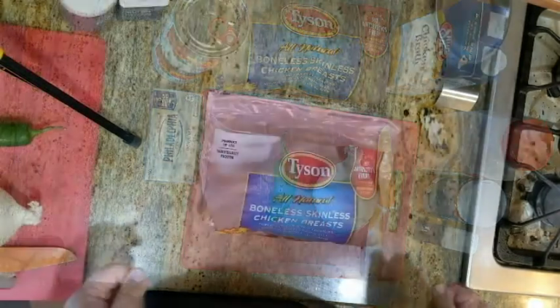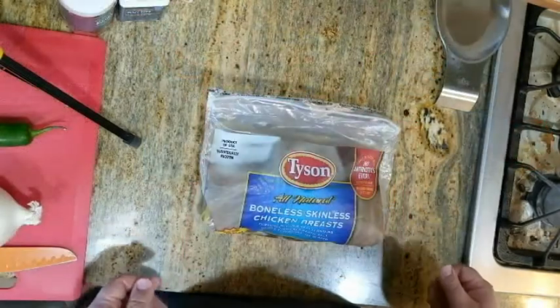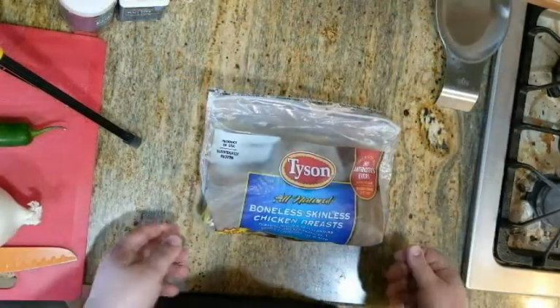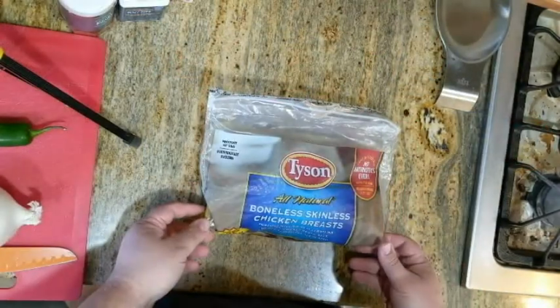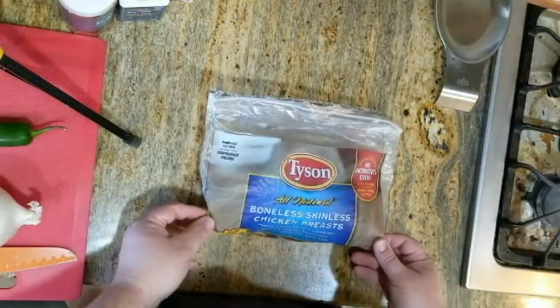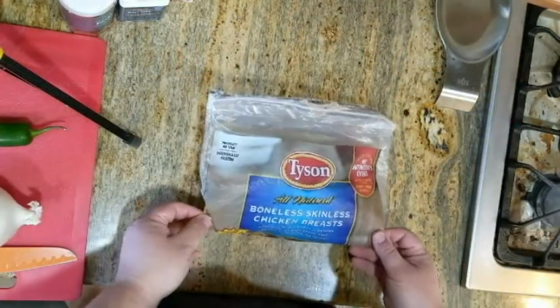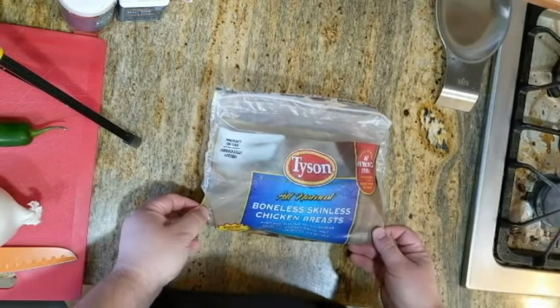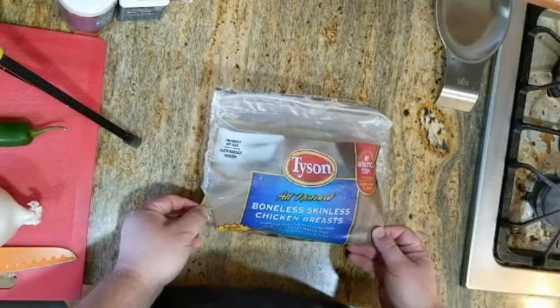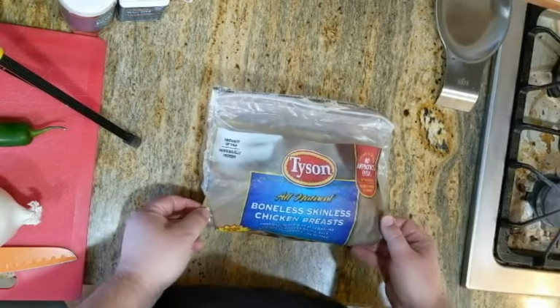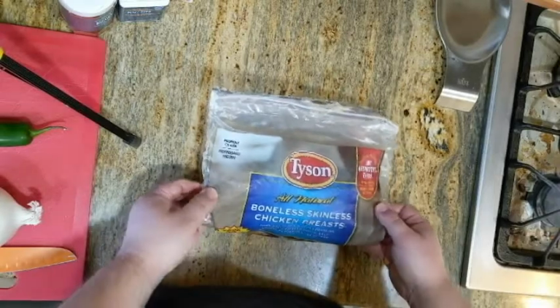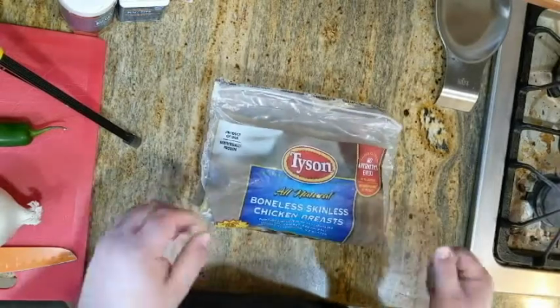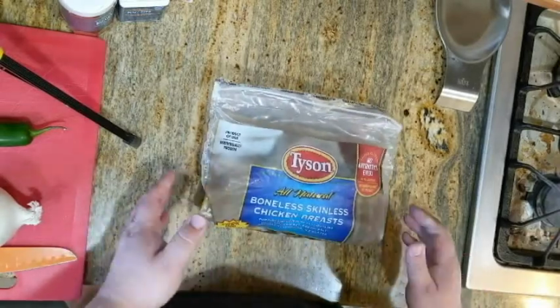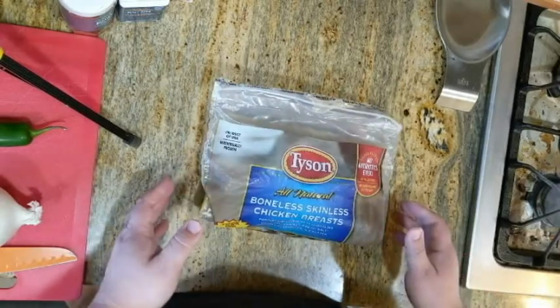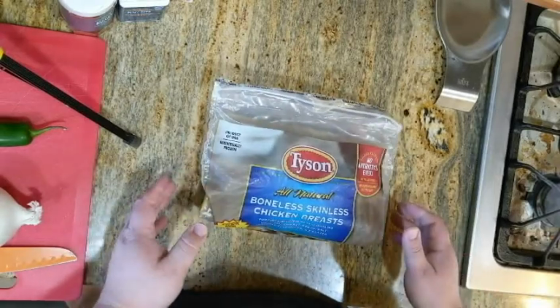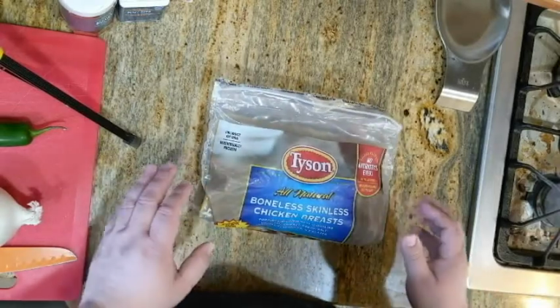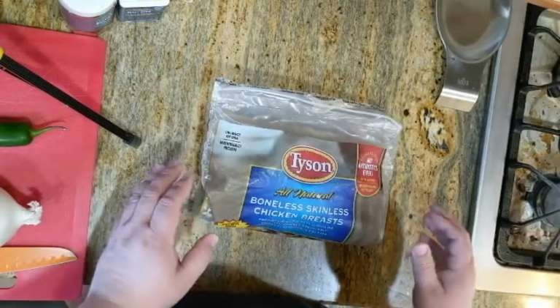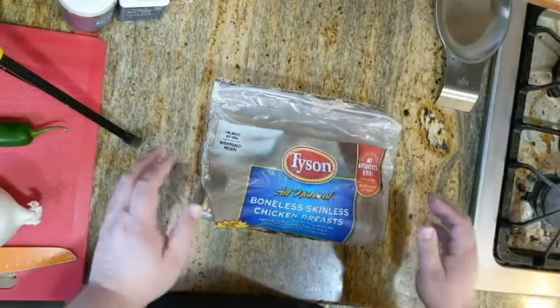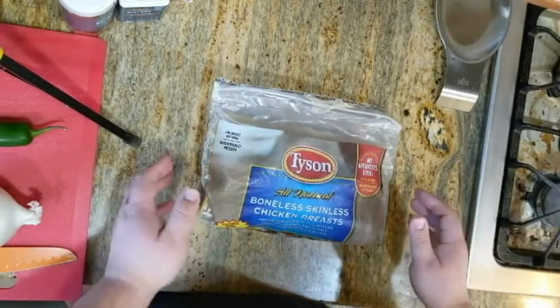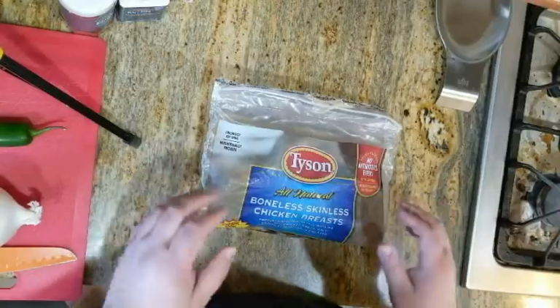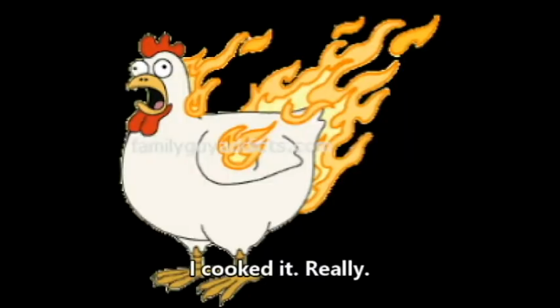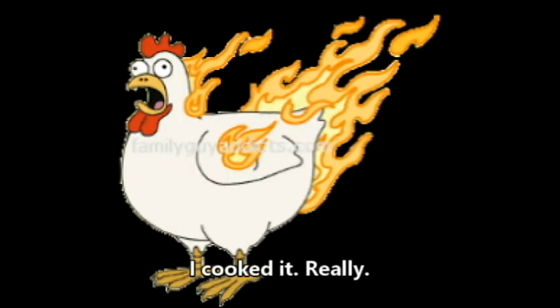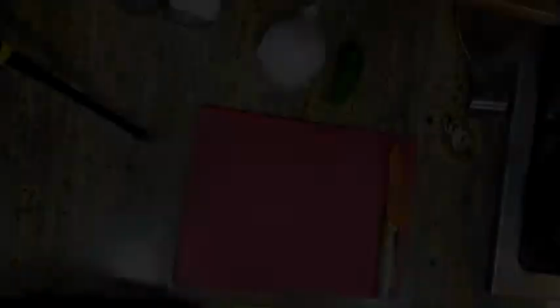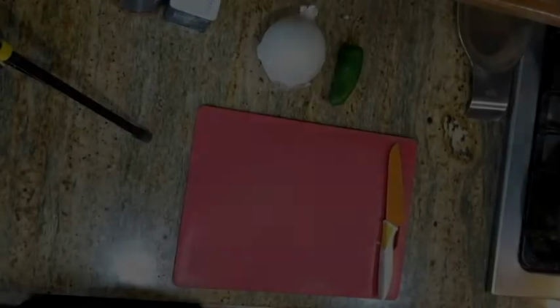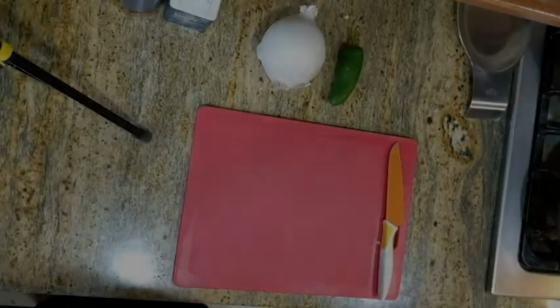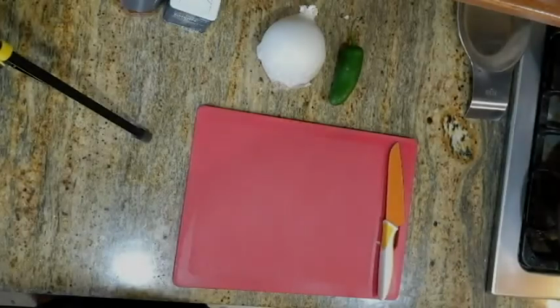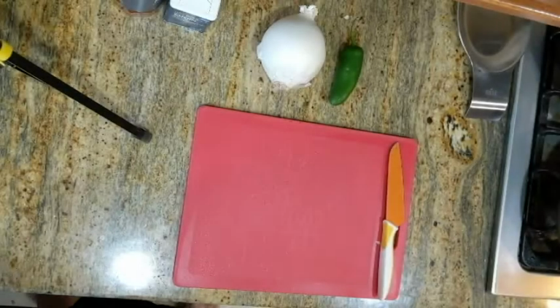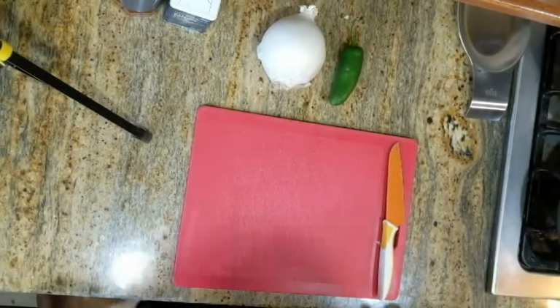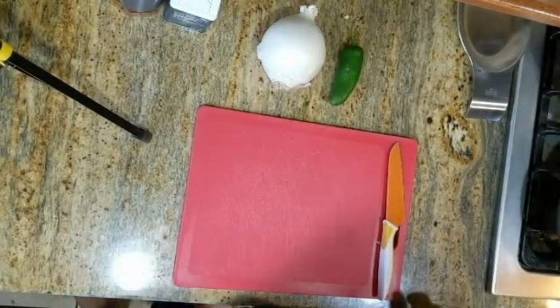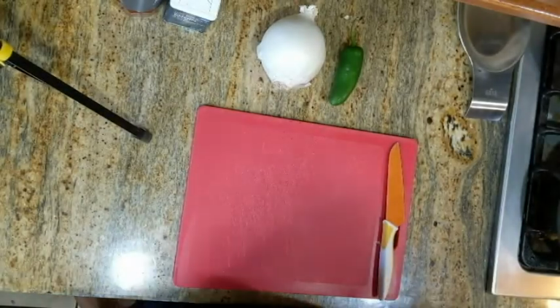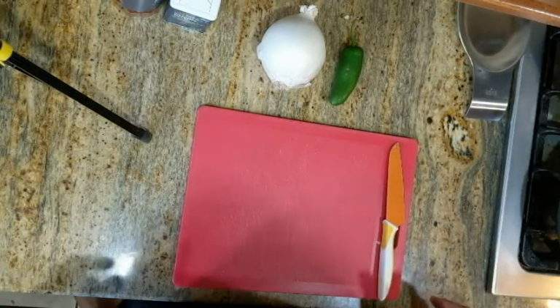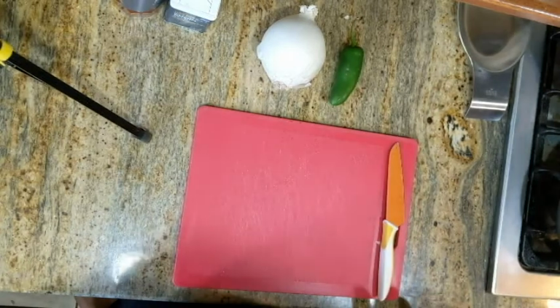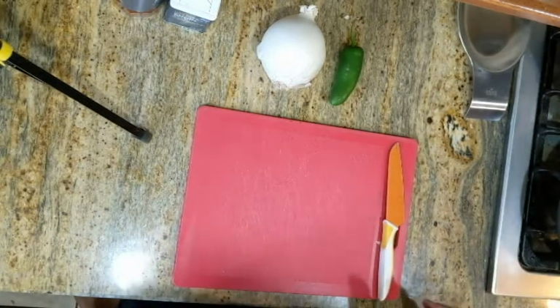First step is to cook the chicken so you can shred it. However you want to cook your chicken is fine. Alright, let's get our chili going.